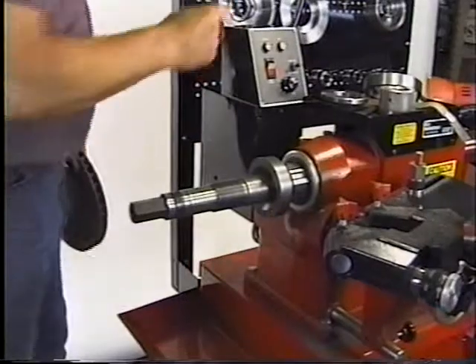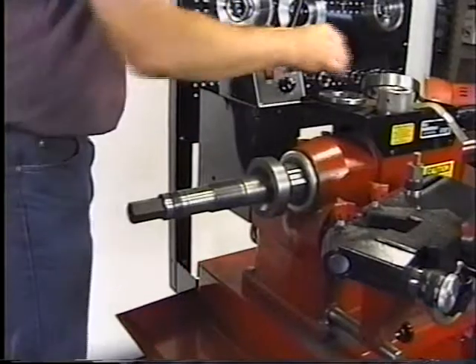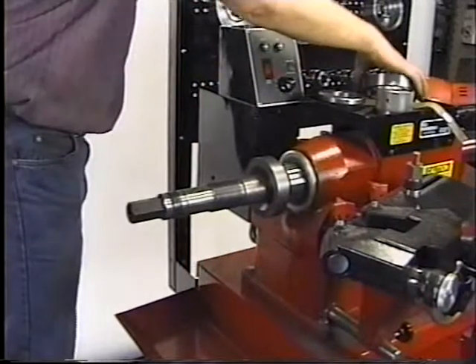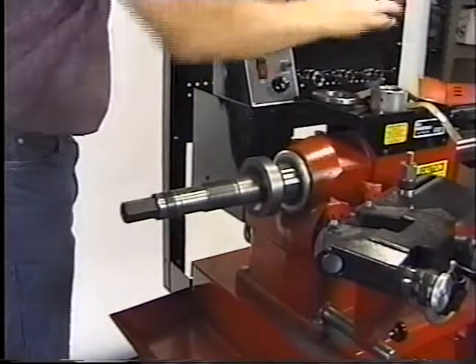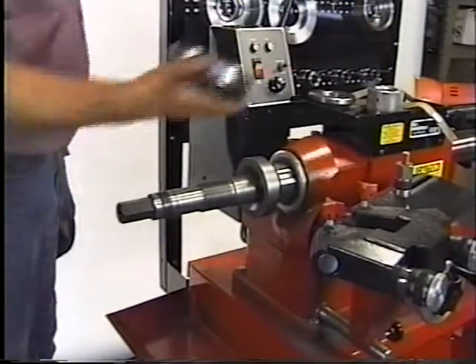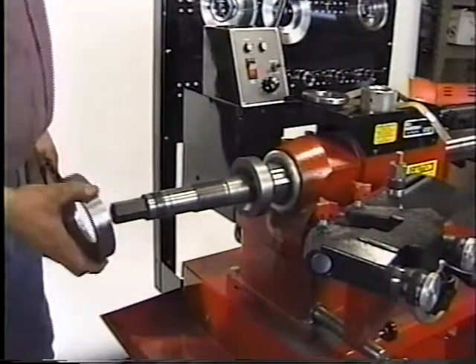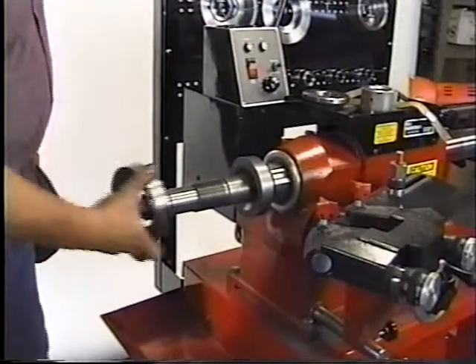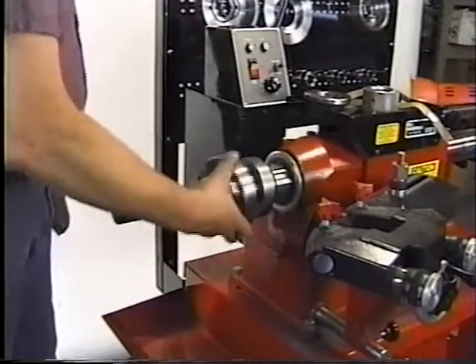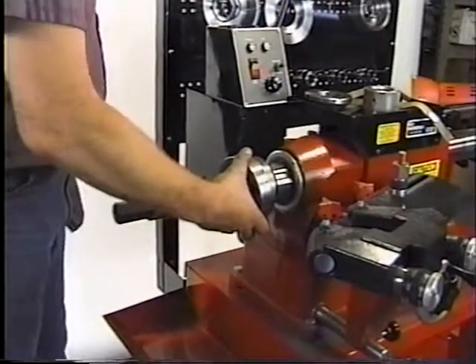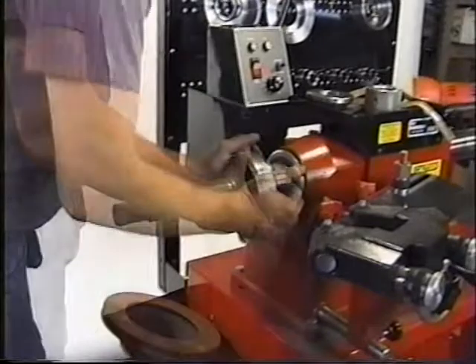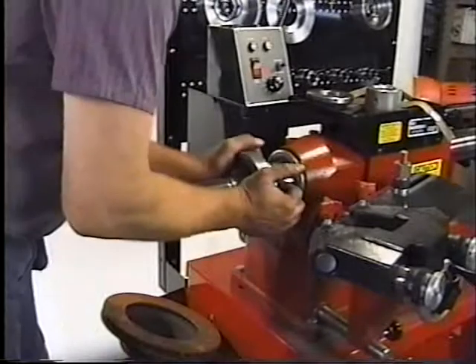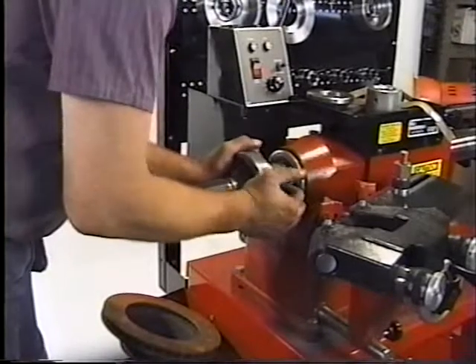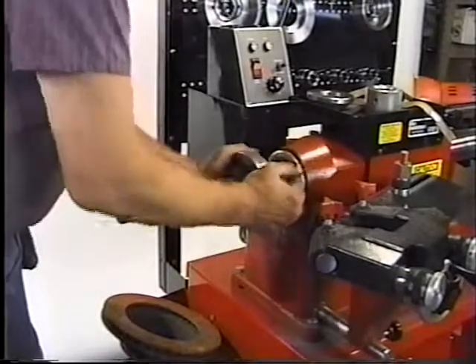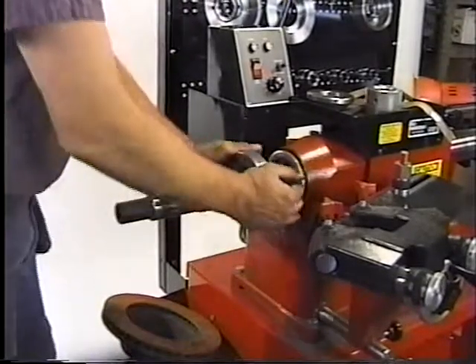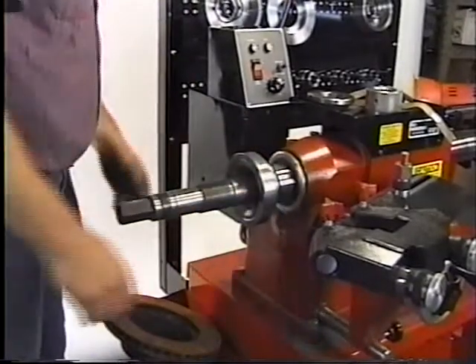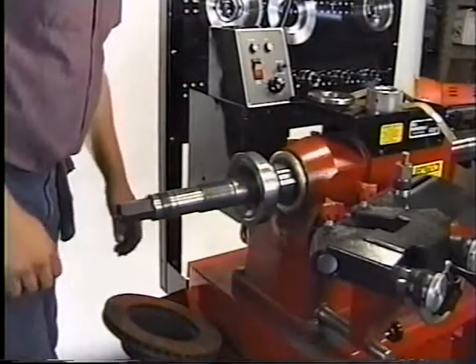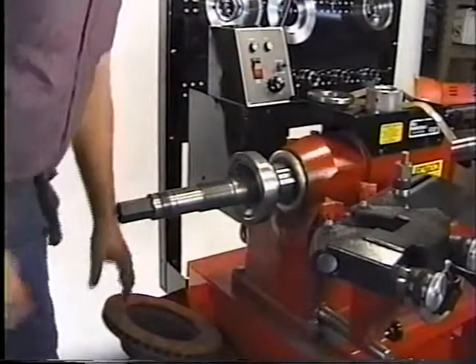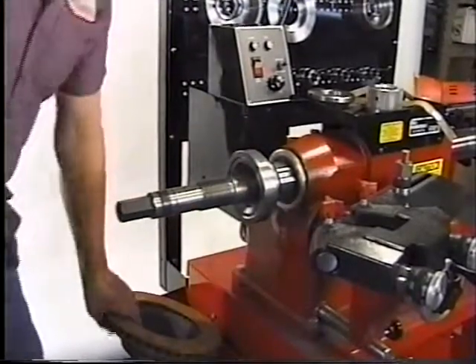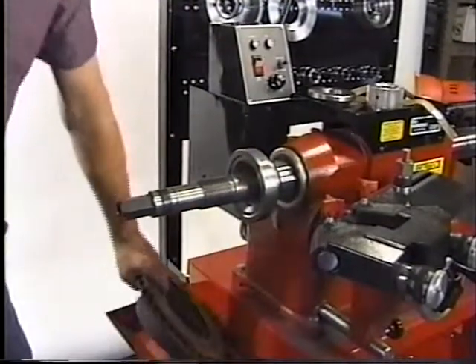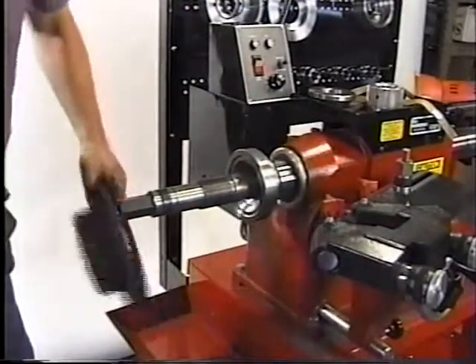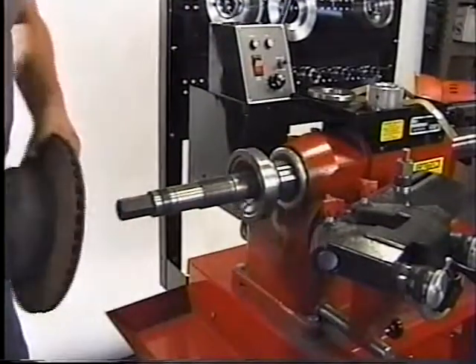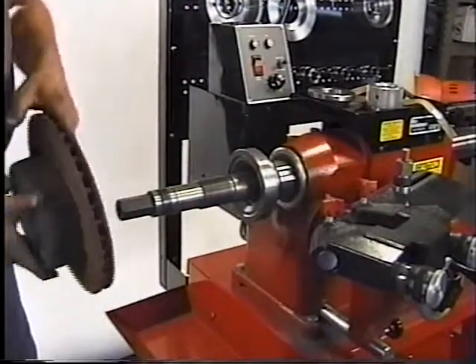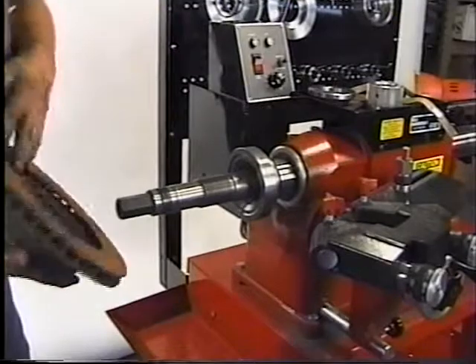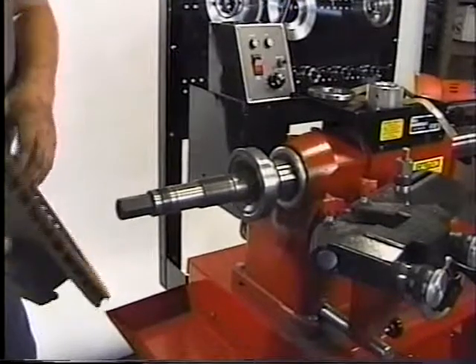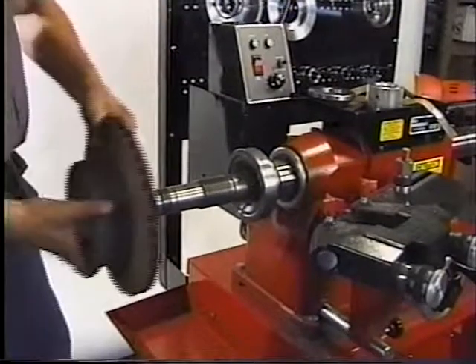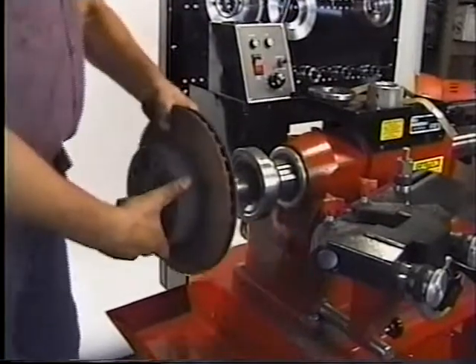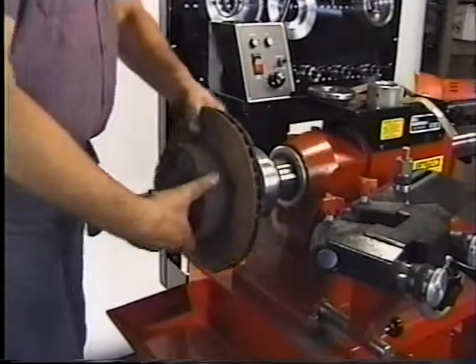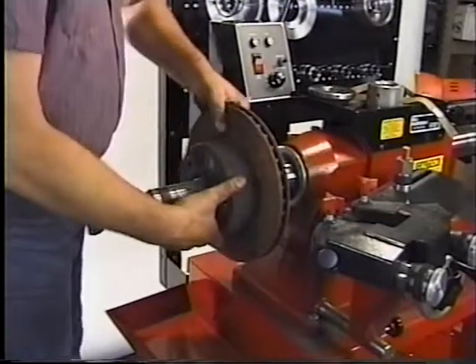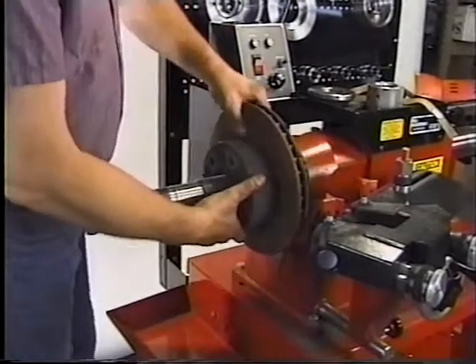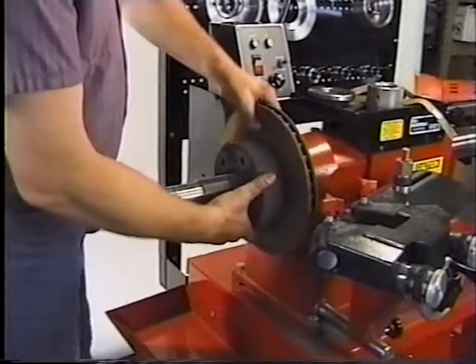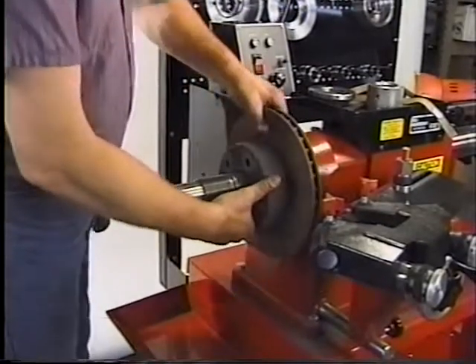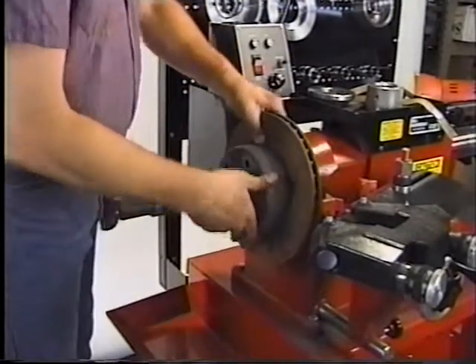We'll start again with the locator already on the shaft. Mount the large or small backing plate depending on the size of your rotor. Mount the composite rotor onto the spindle shaft.